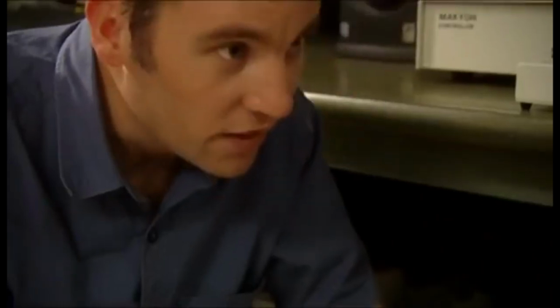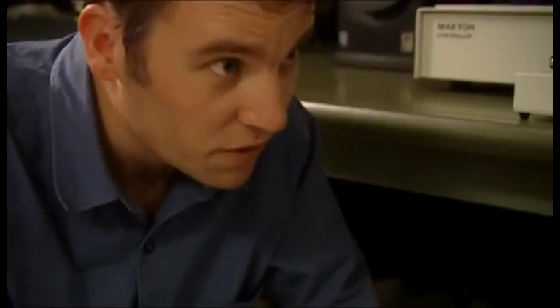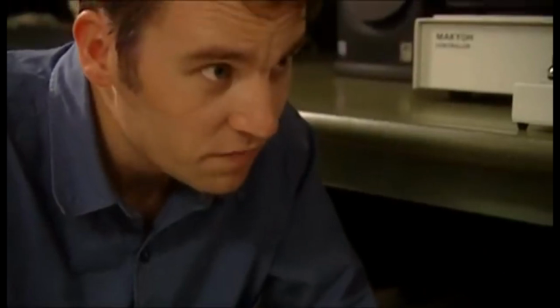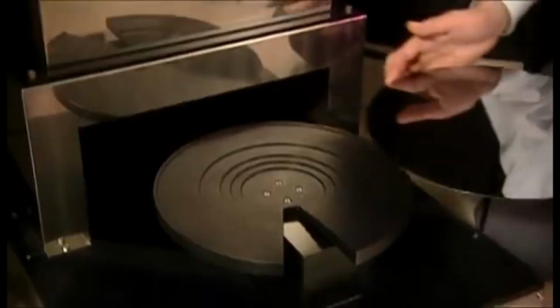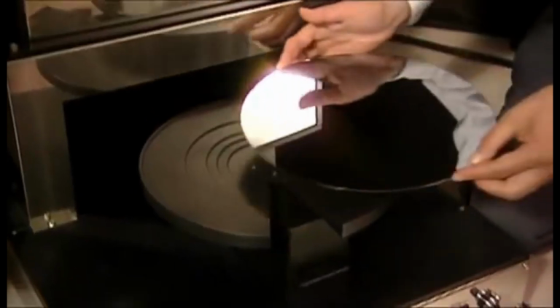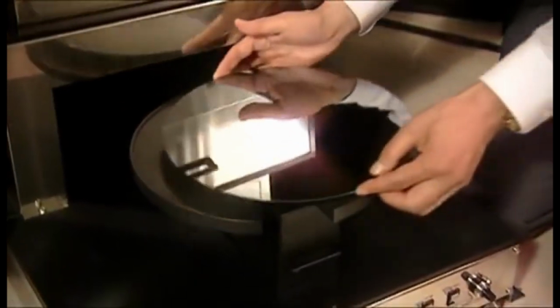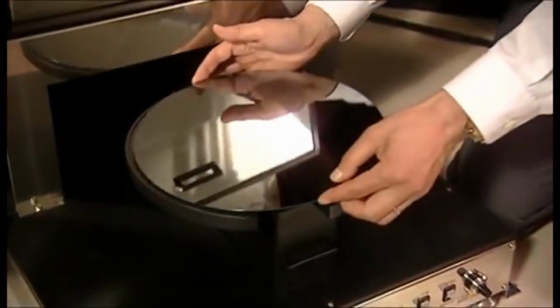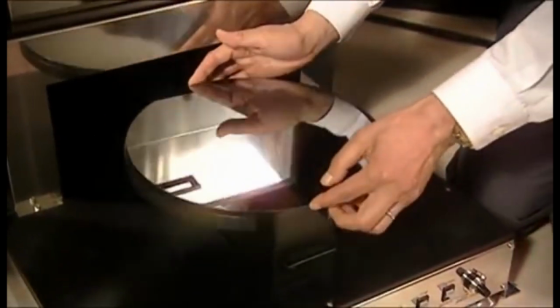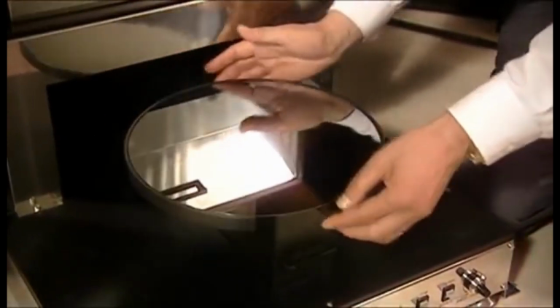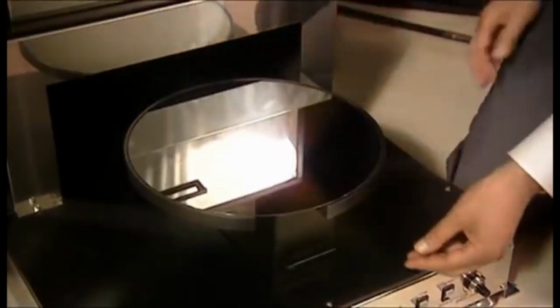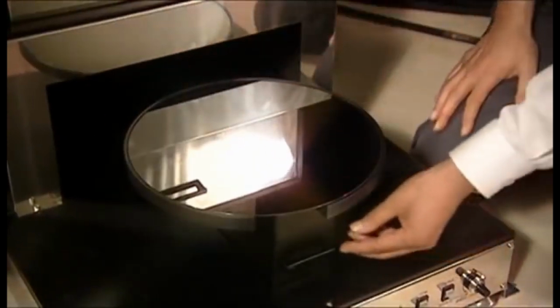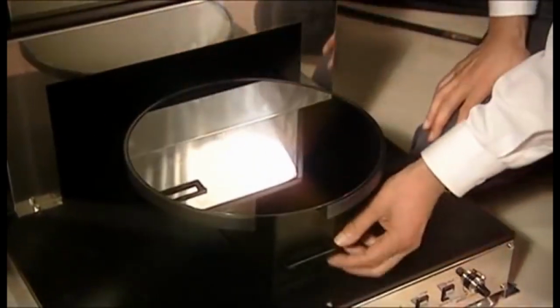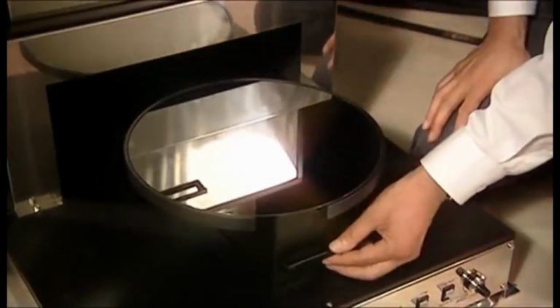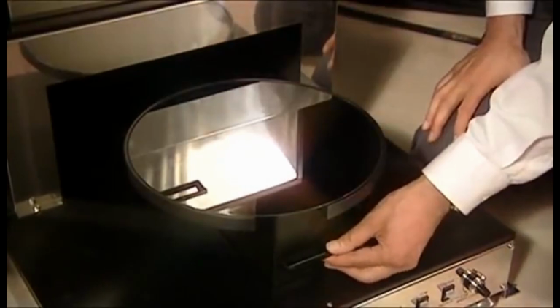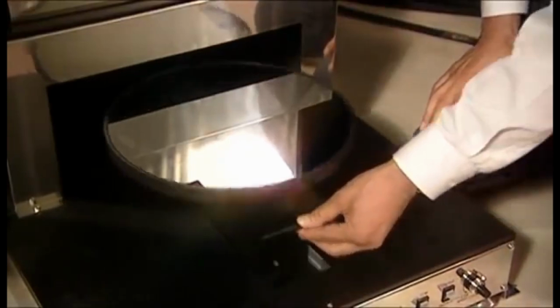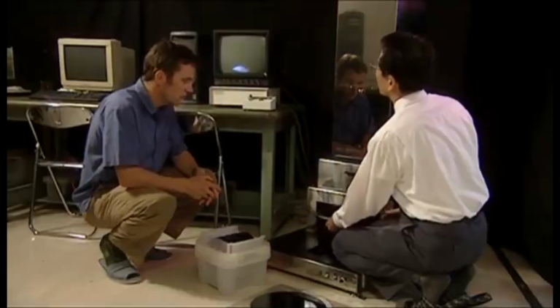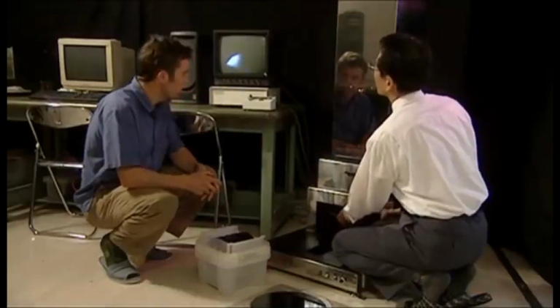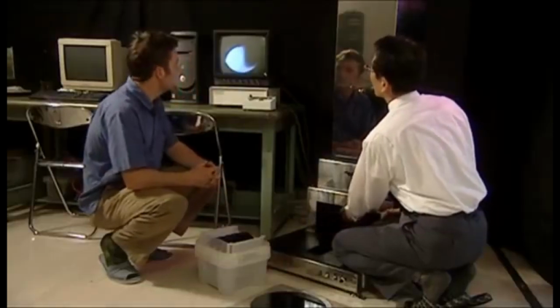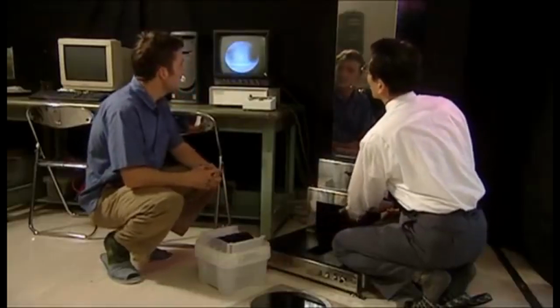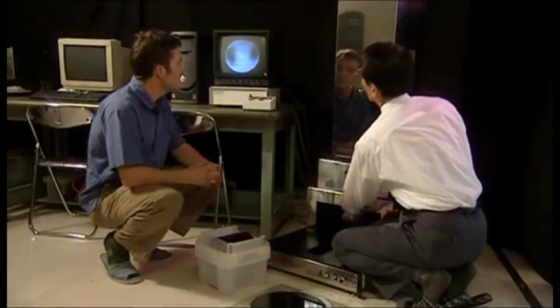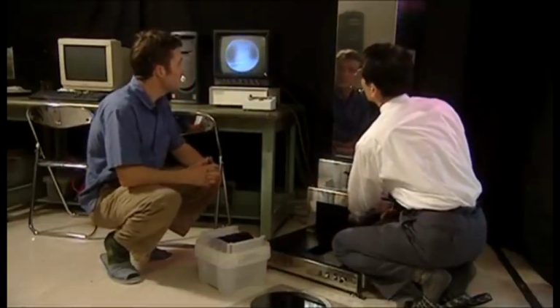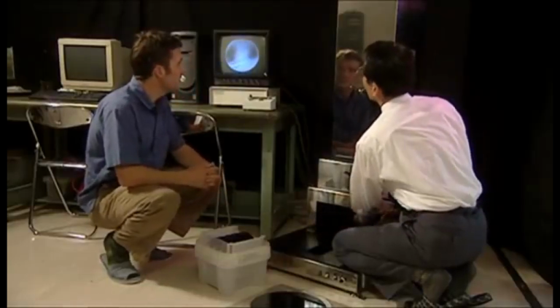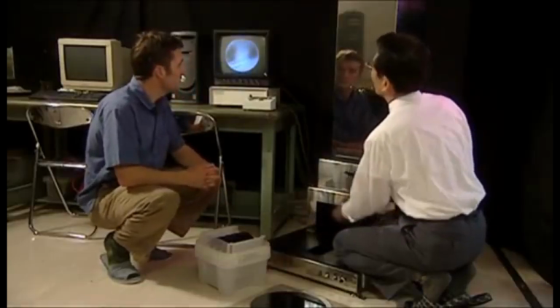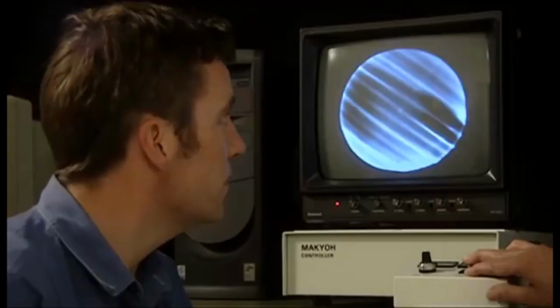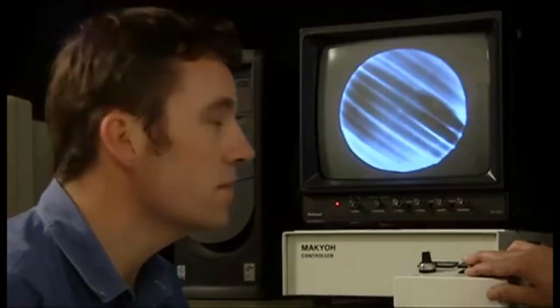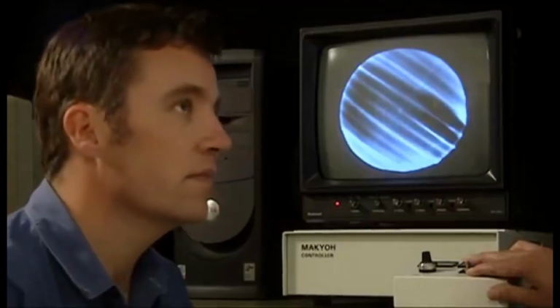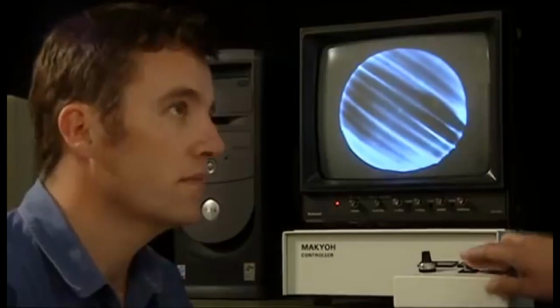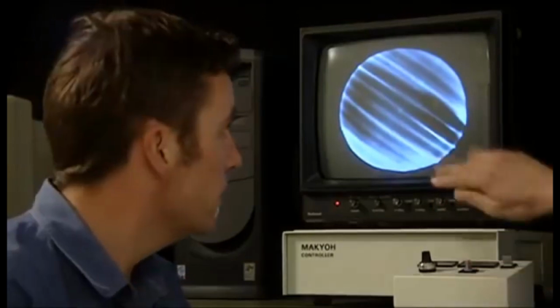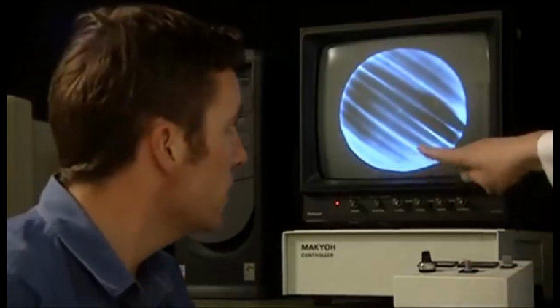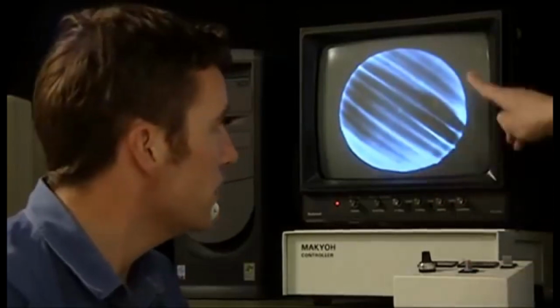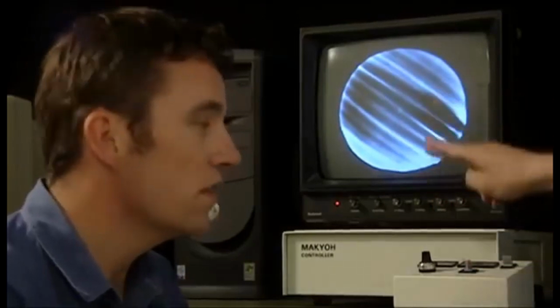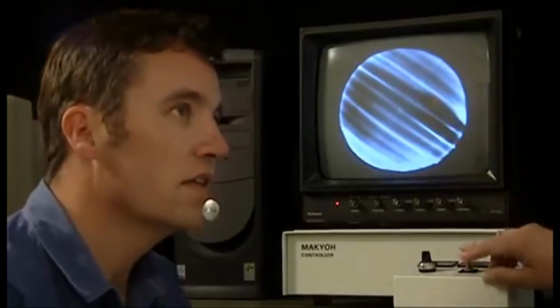It looks good. Using this reflective principle, the machine can detect surface imperfections down to 2 to 3 nanometers — that is, 2 to 3 billionths of a meter. They're shown as dark areas wherever the surface isn't flat.